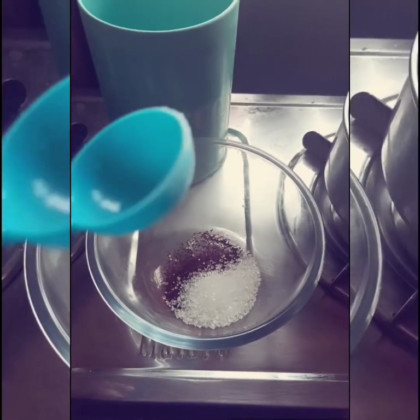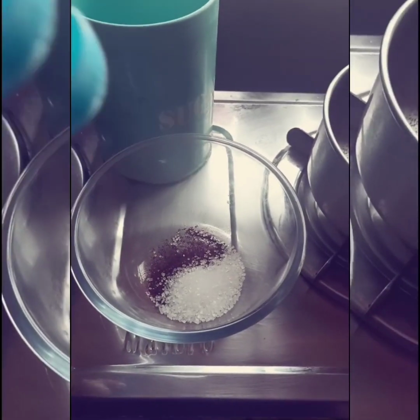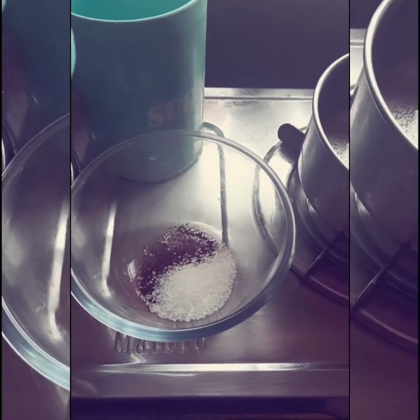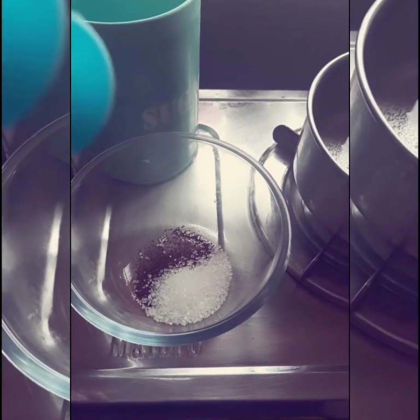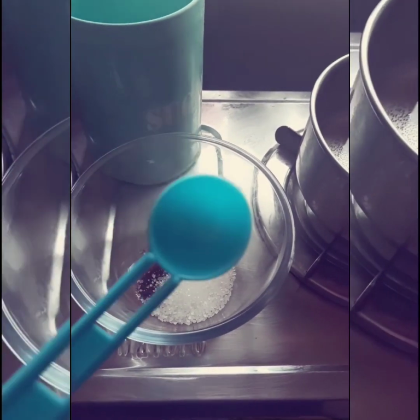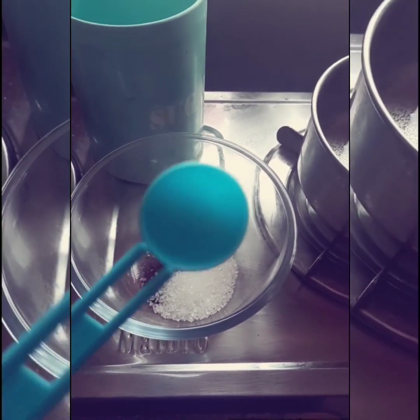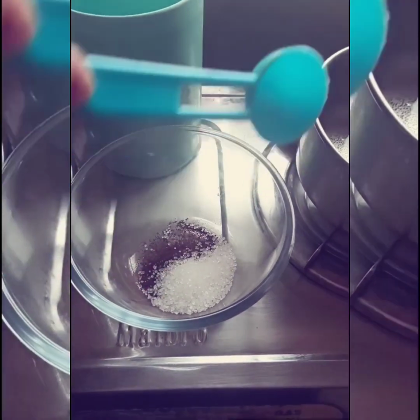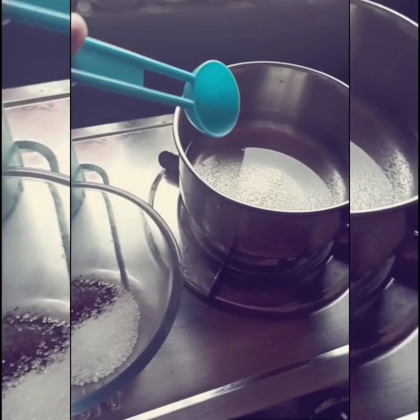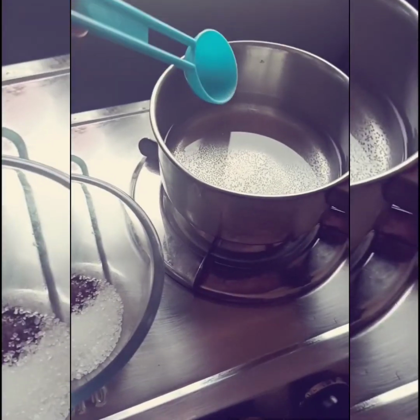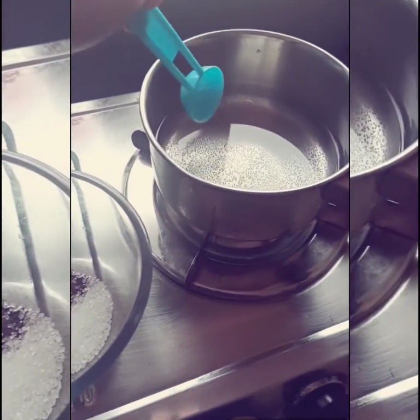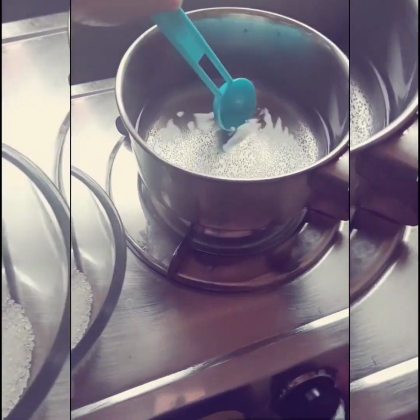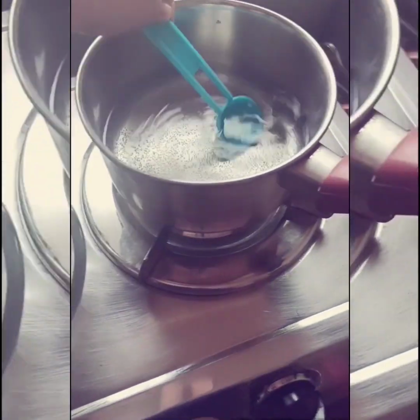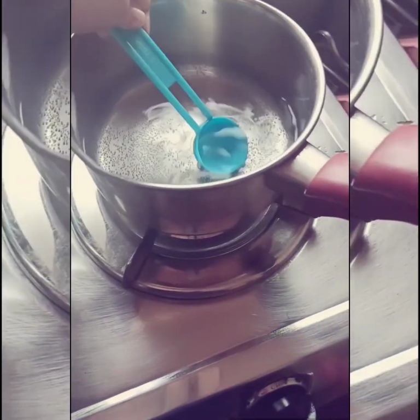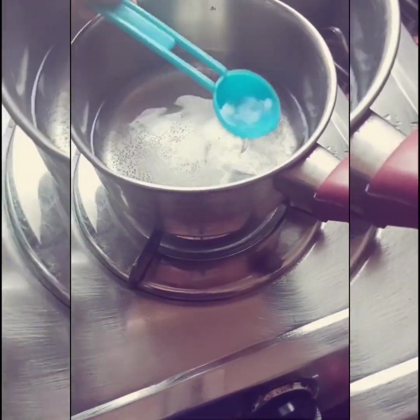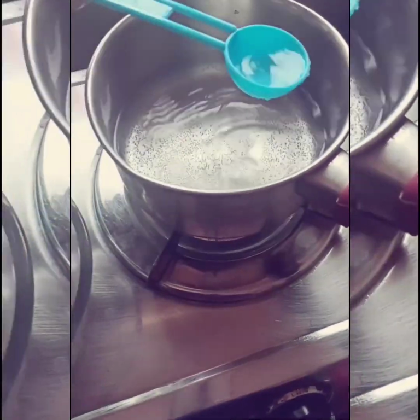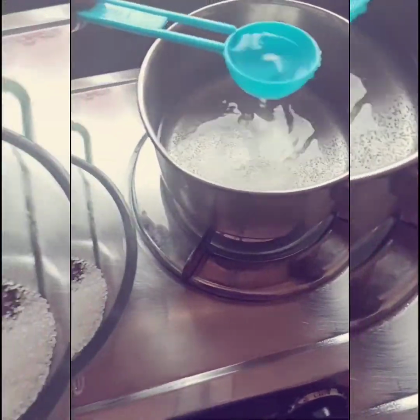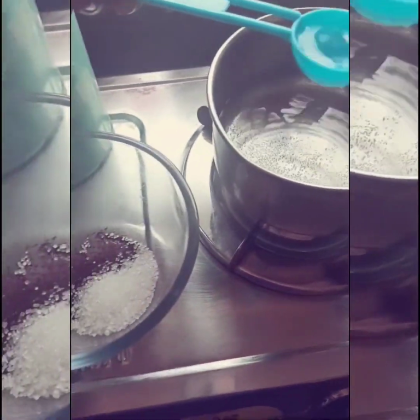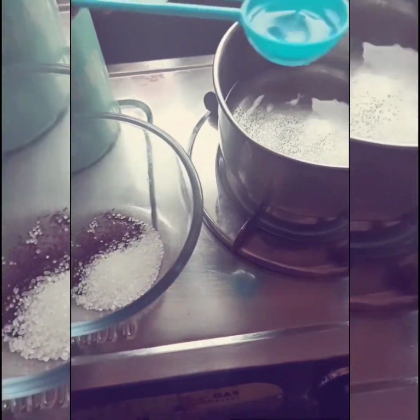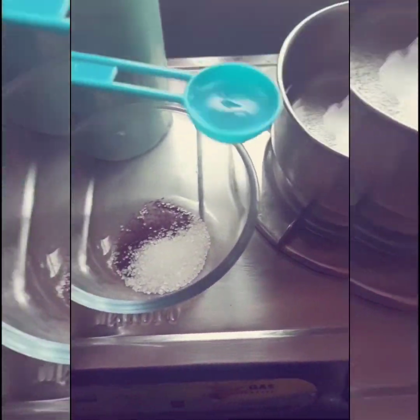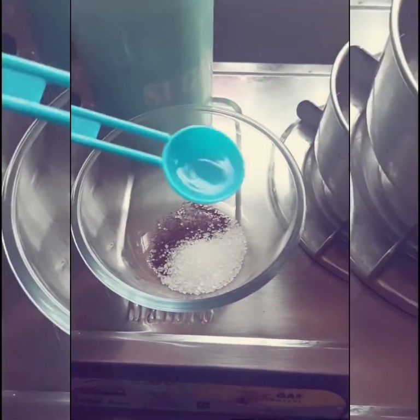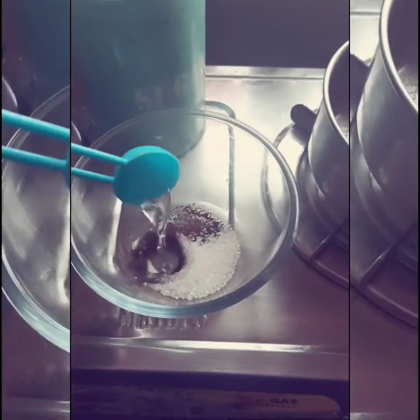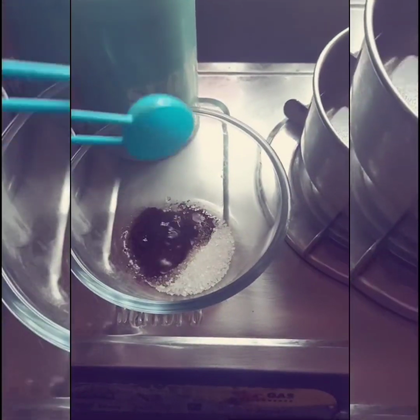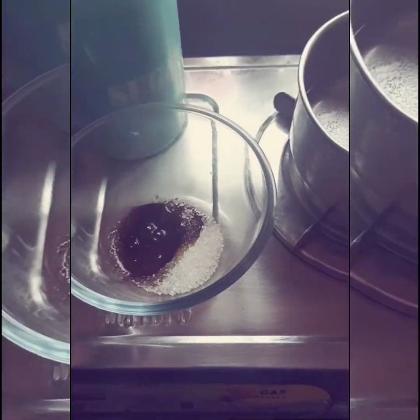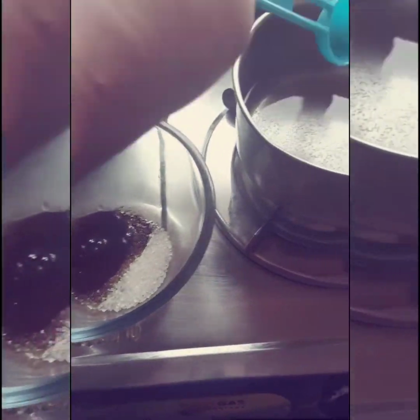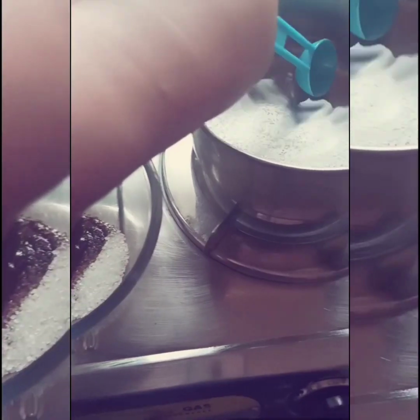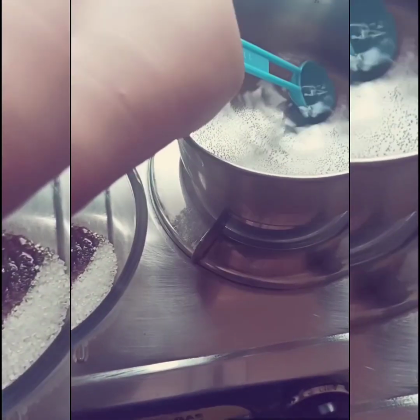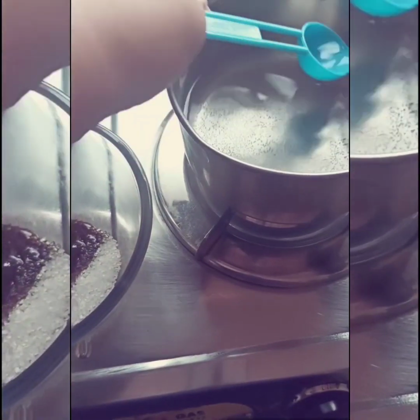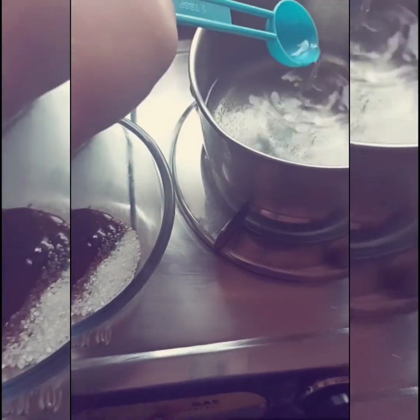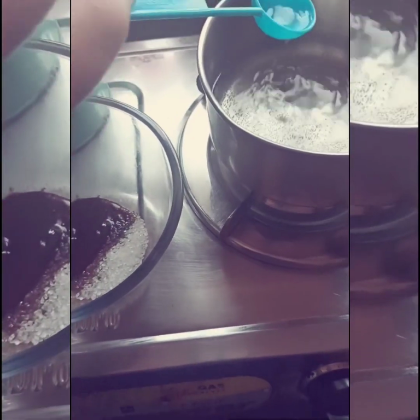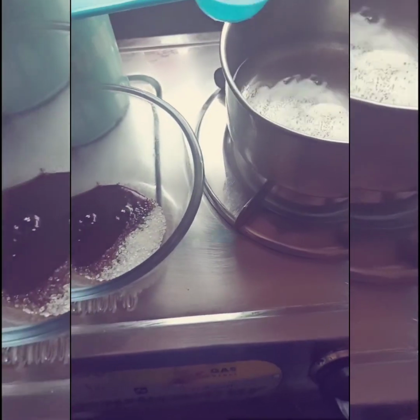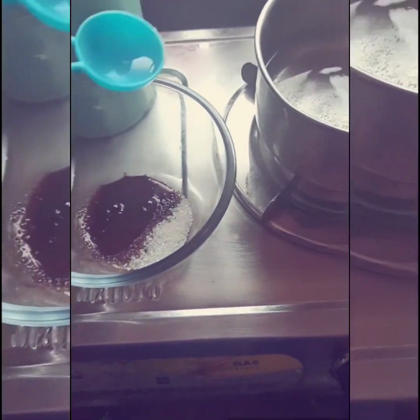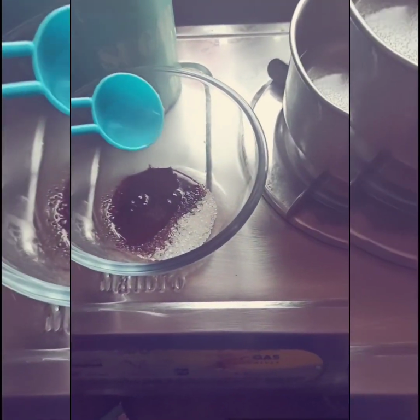Next, 2 tablespoons of hot water. Little less.